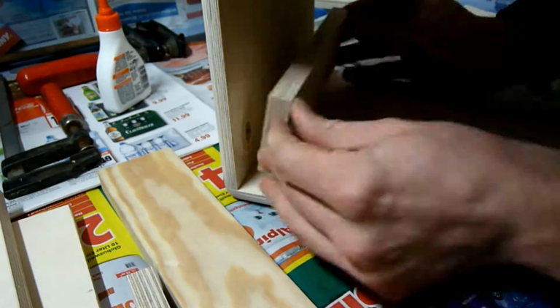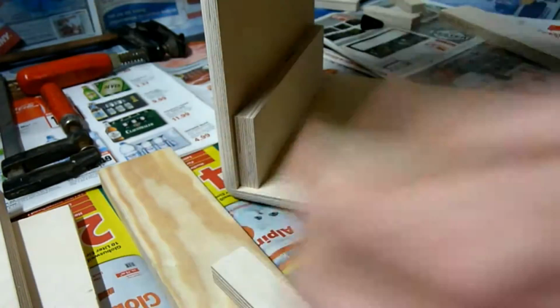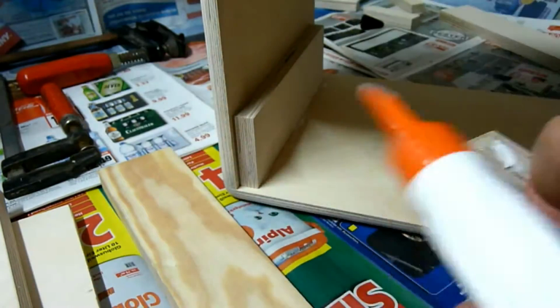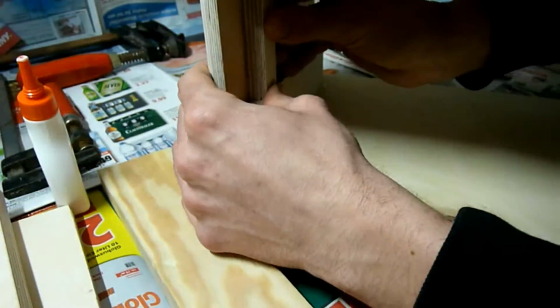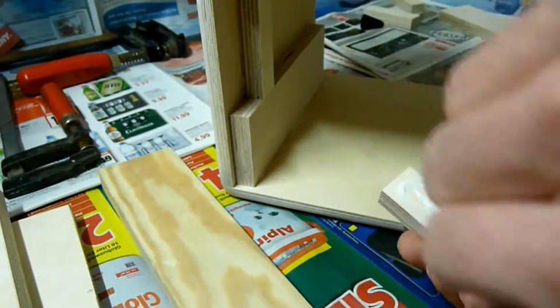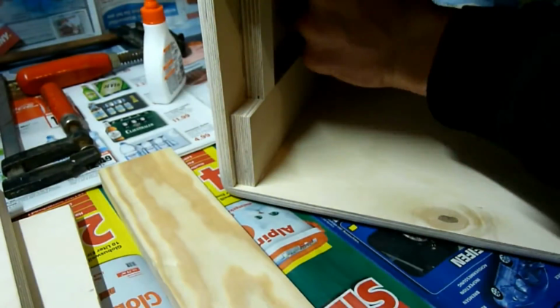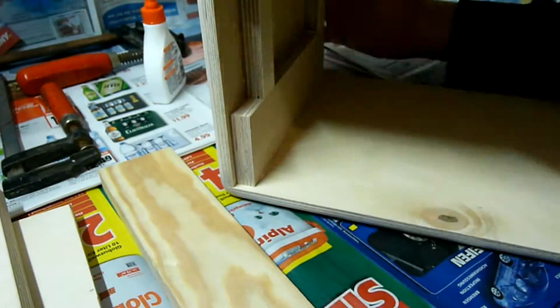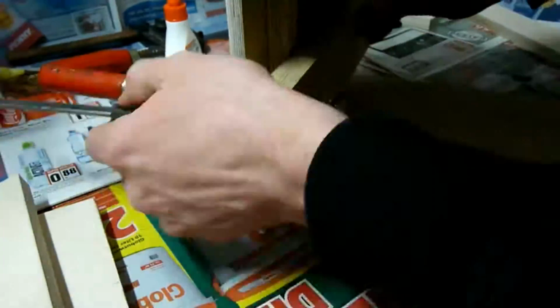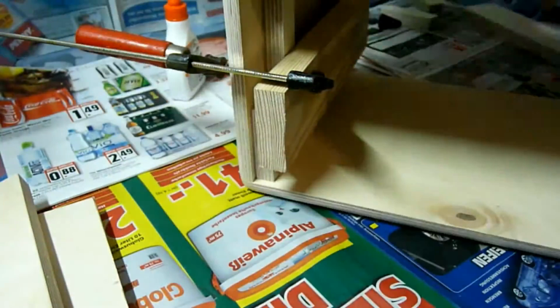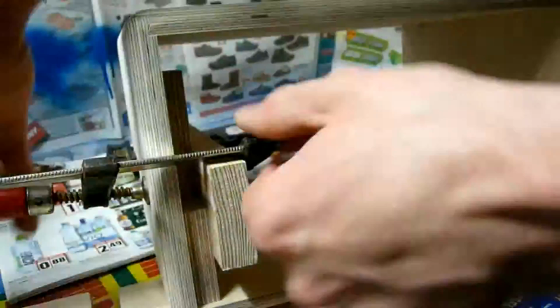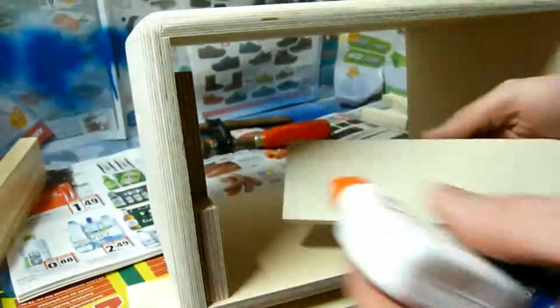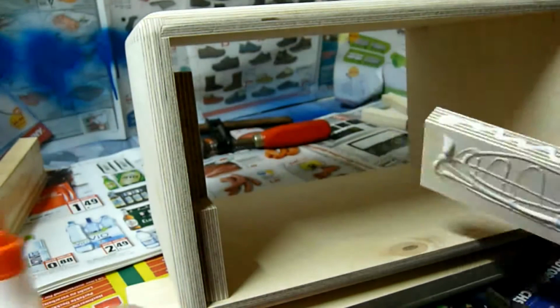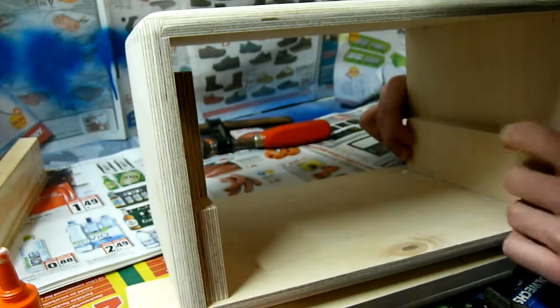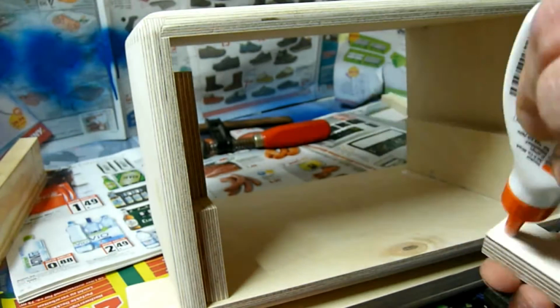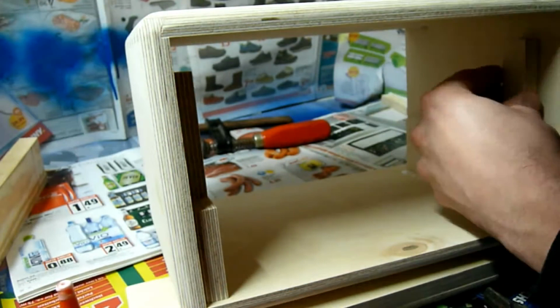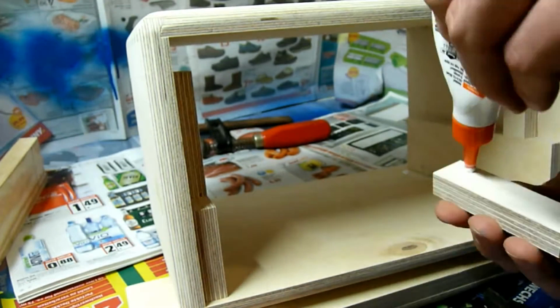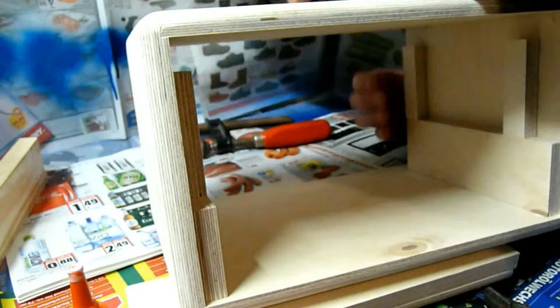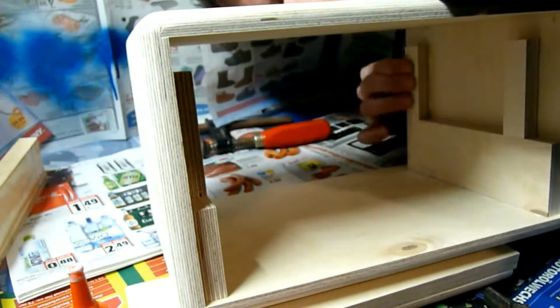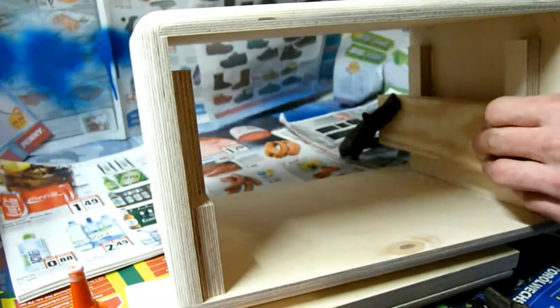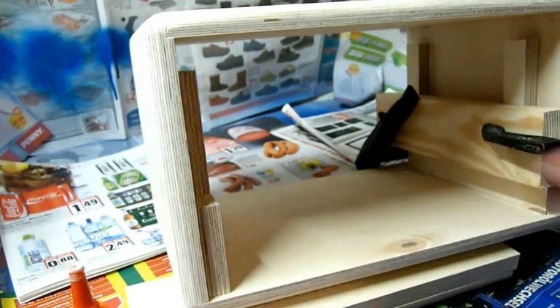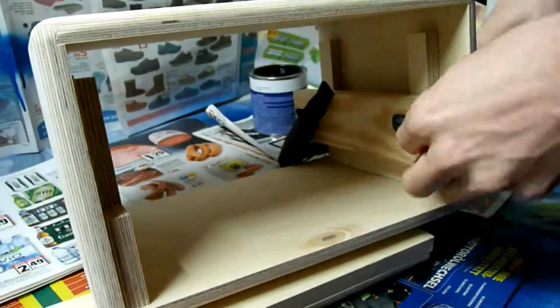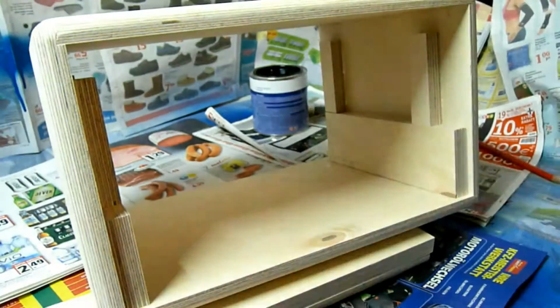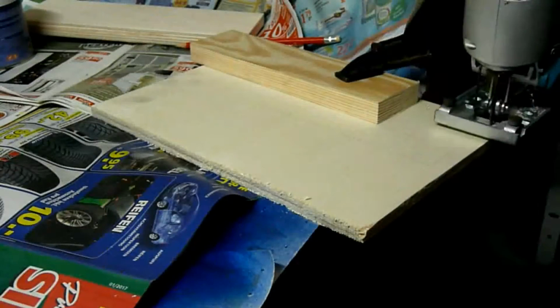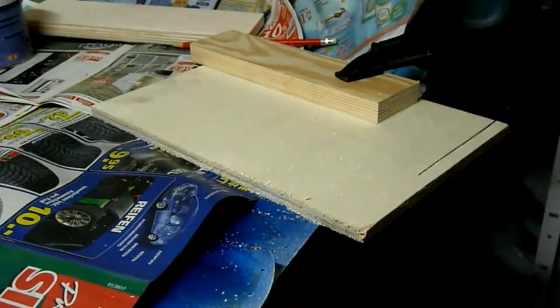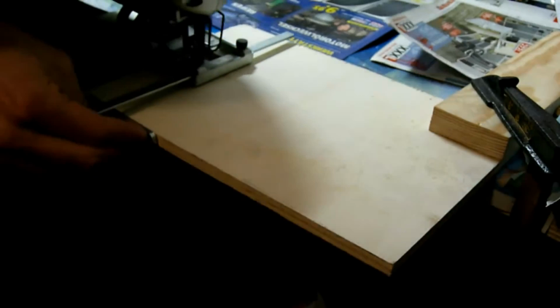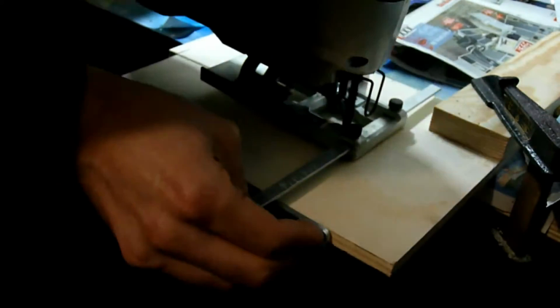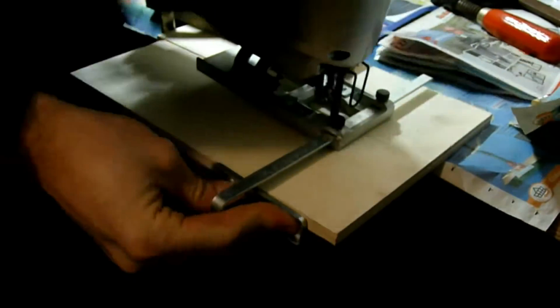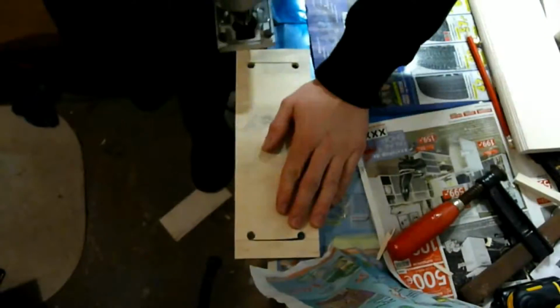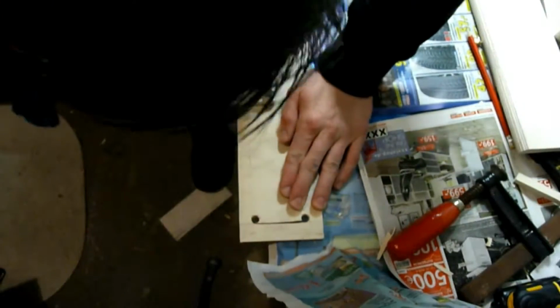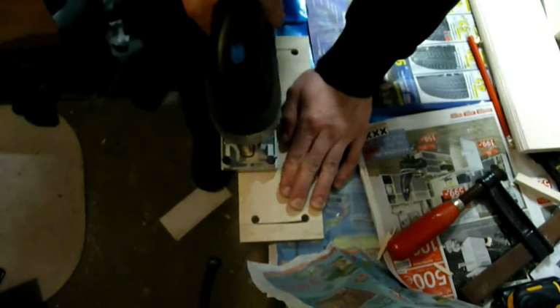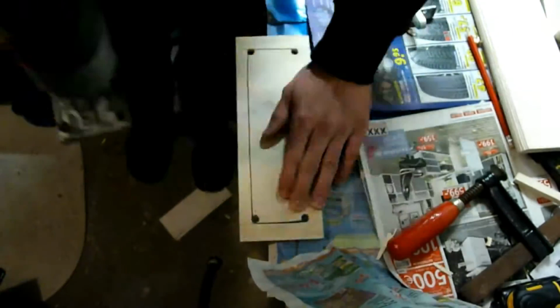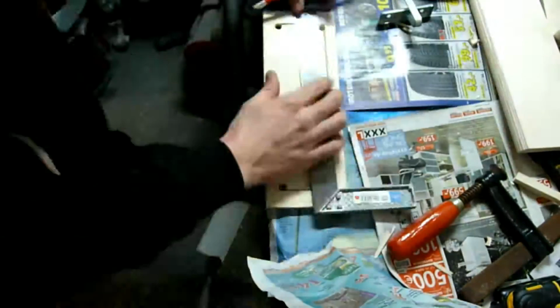First I glue in the delivered wood pieces to hold my actual amp safe in place. TubeTown even delivered a quick-drying wood glue, so after about 15 minutes I could move on. I didn't want the front of the amp to be closed, so I made my own front plate.